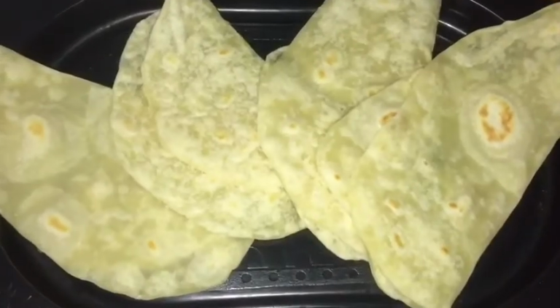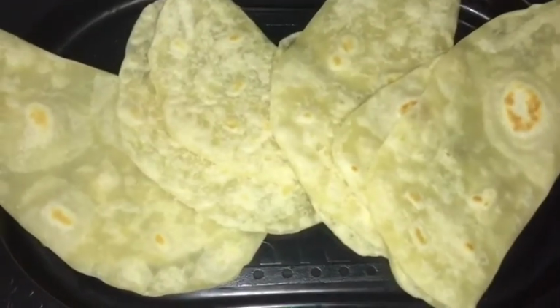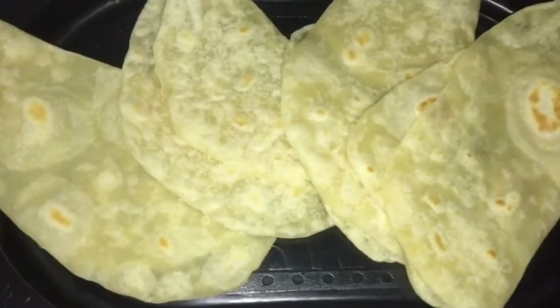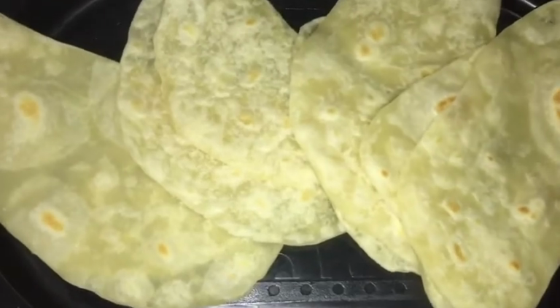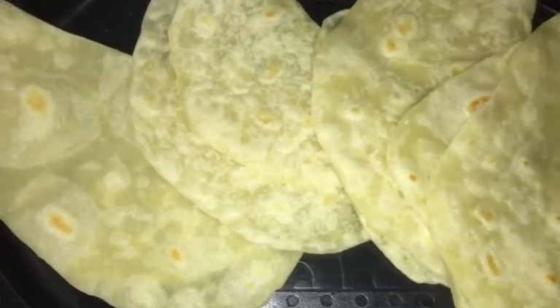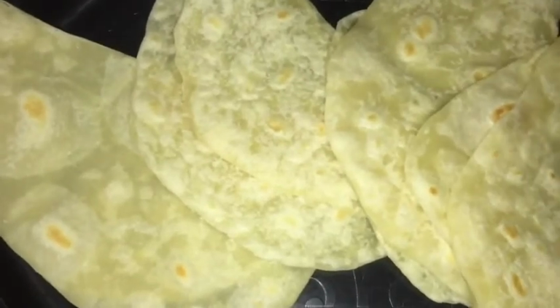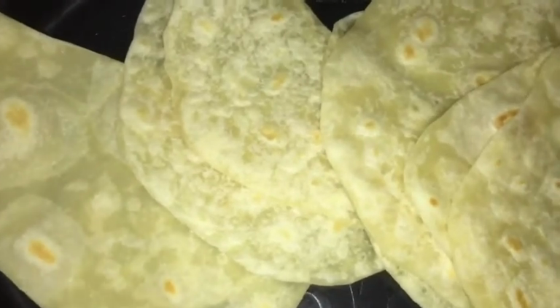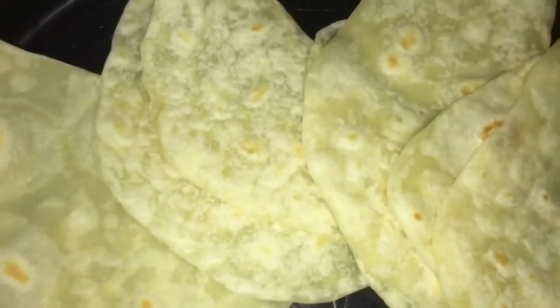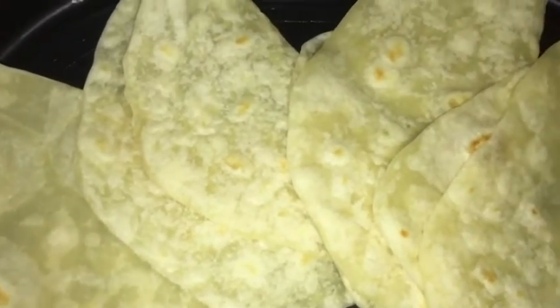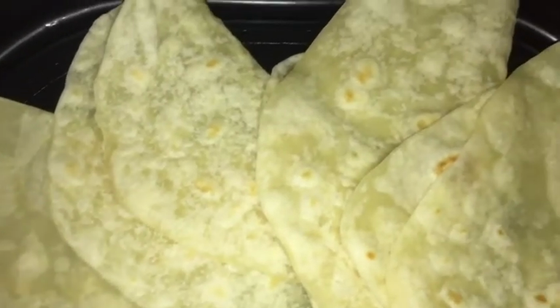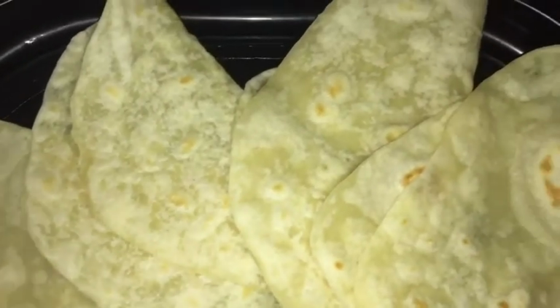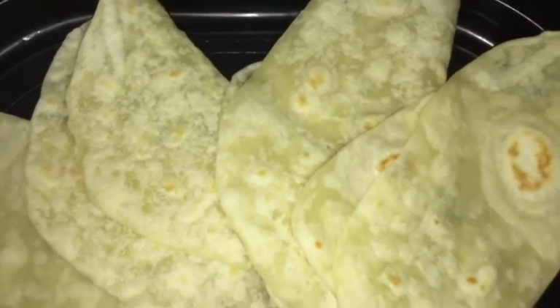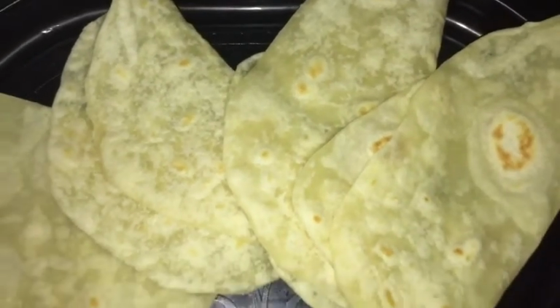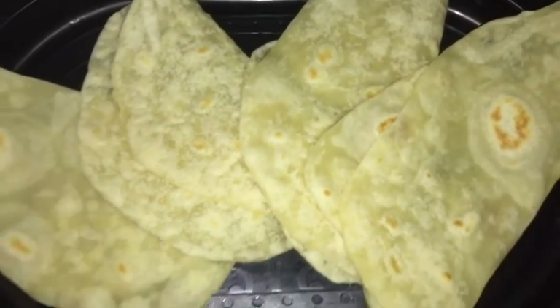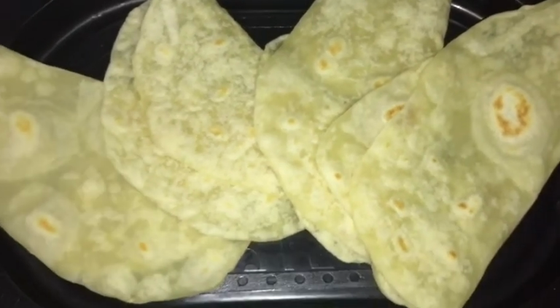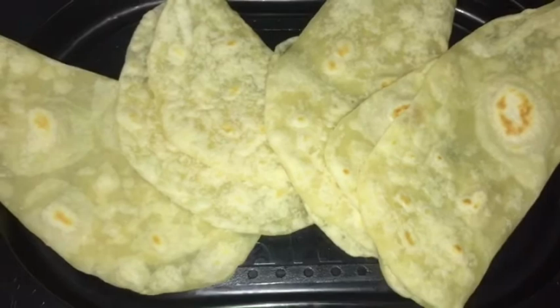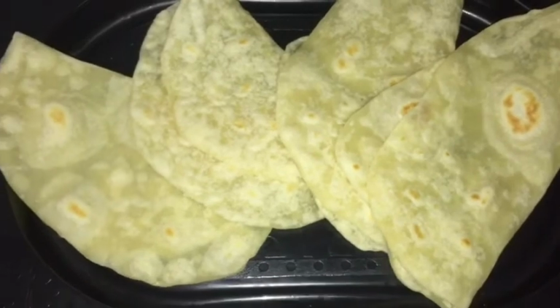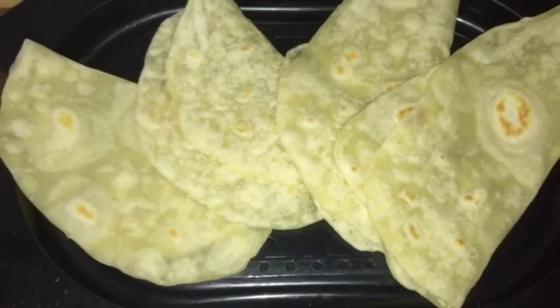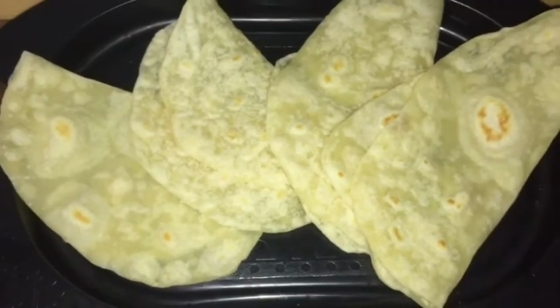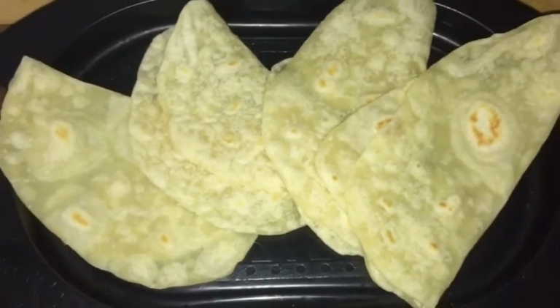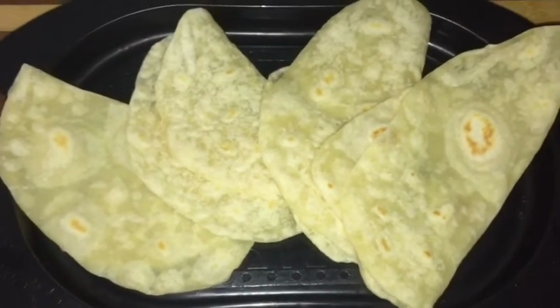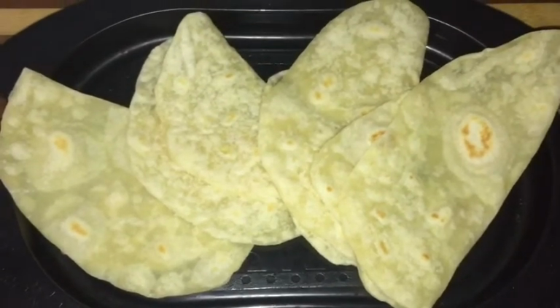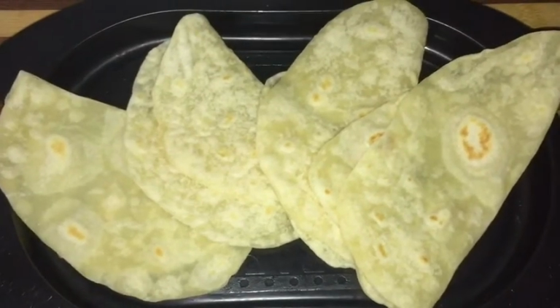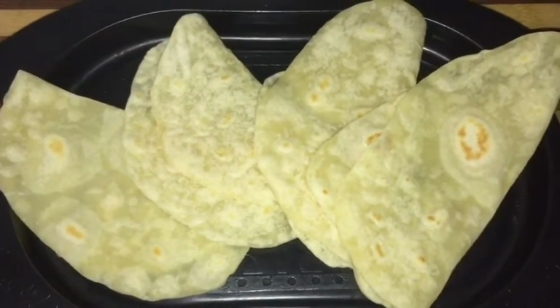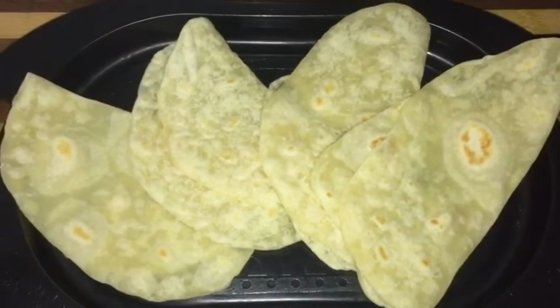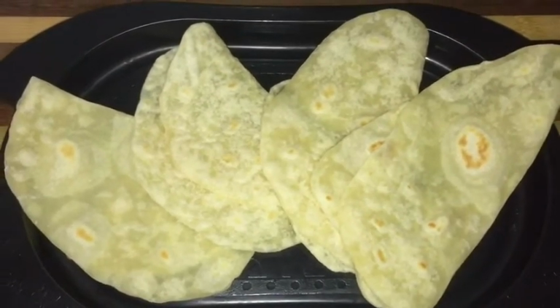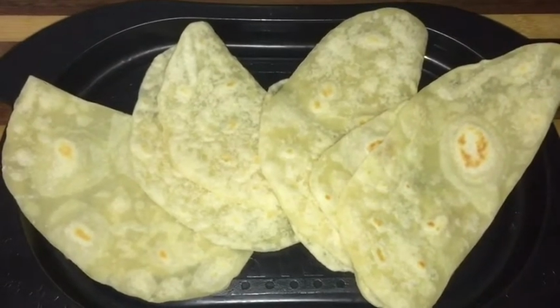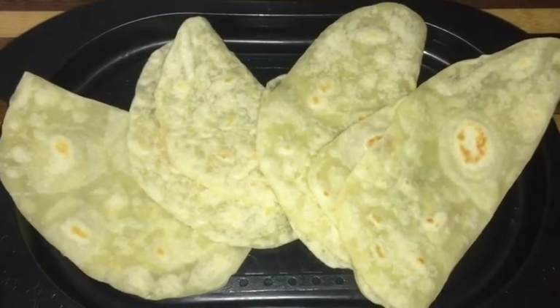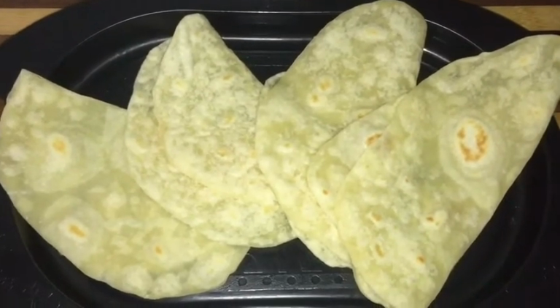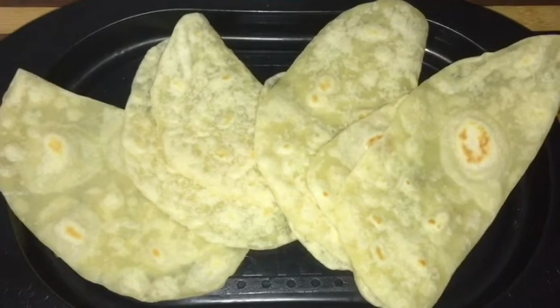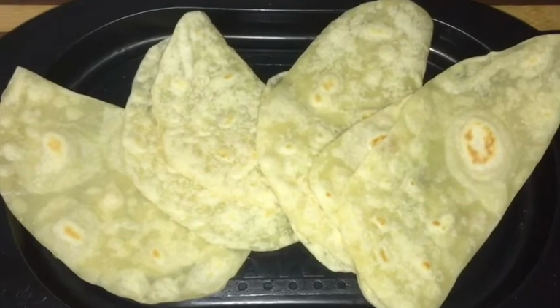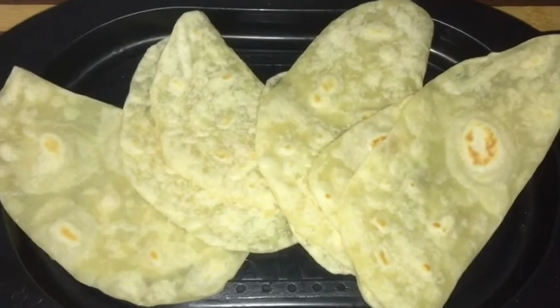Hello friends, welcome to Mansi's Kitchen. Today I am going to make tortillas. We can use tortillas for making various rolls and wraps. You can easily make this at home — these are very quick and very instant.